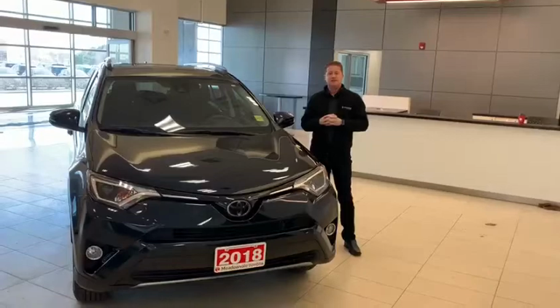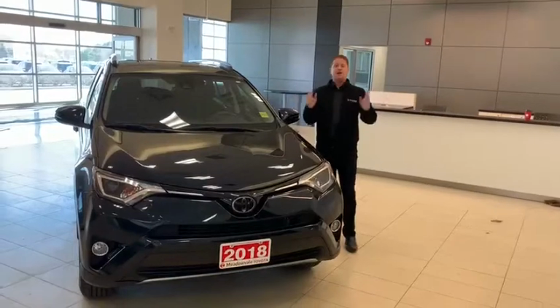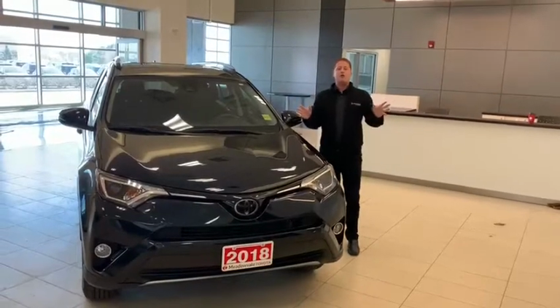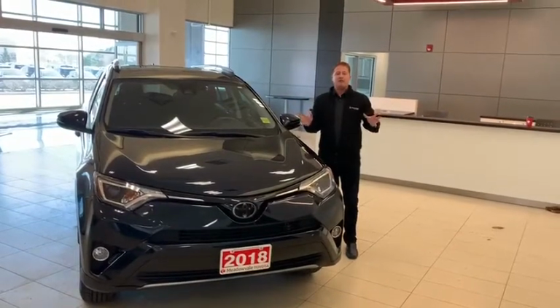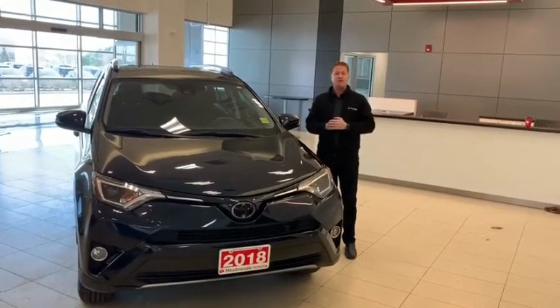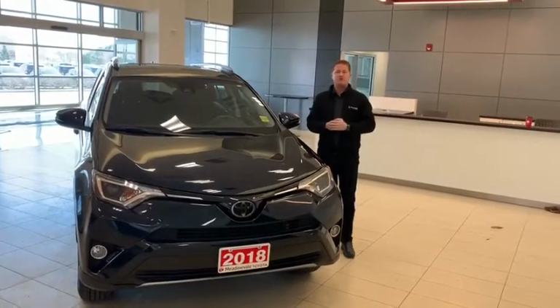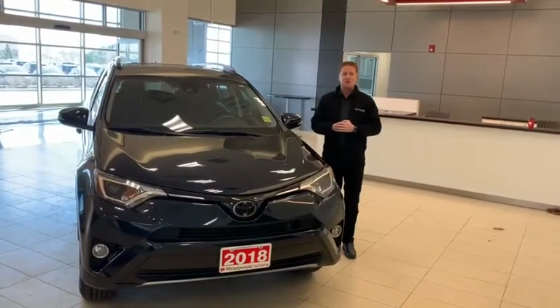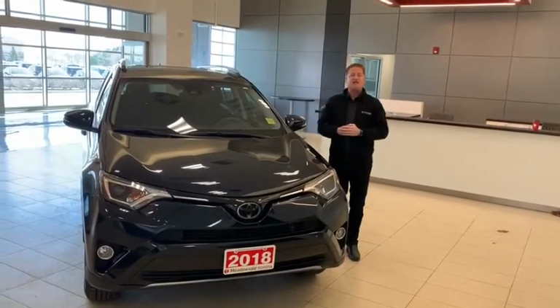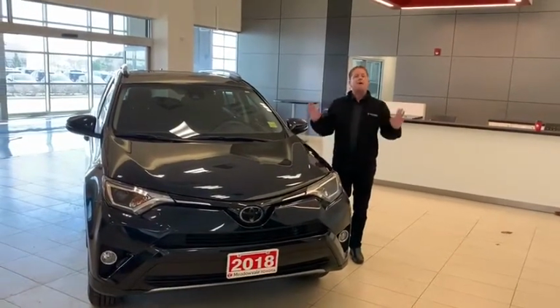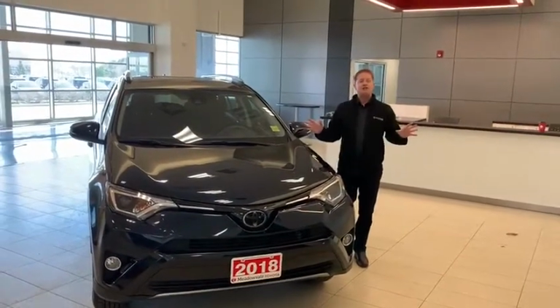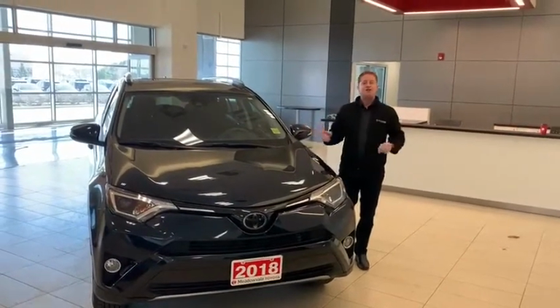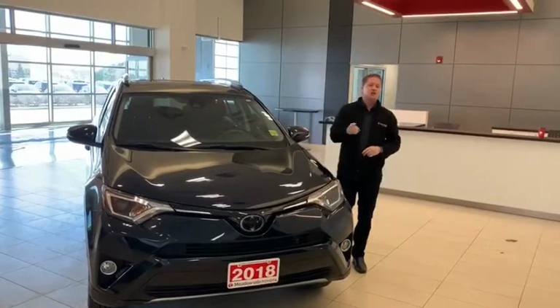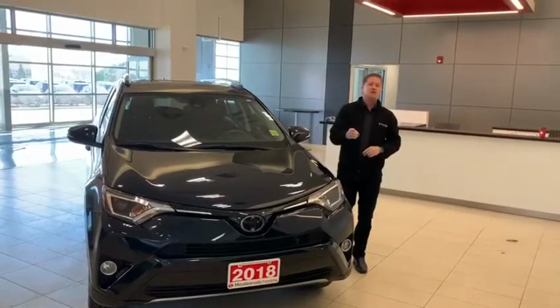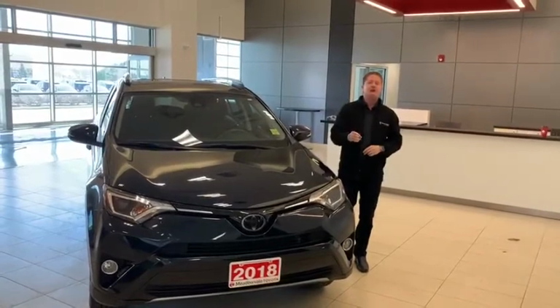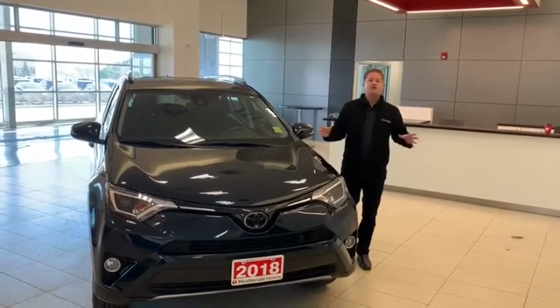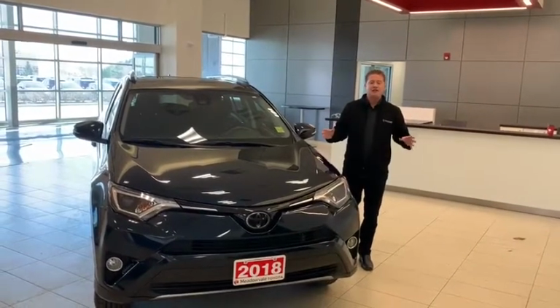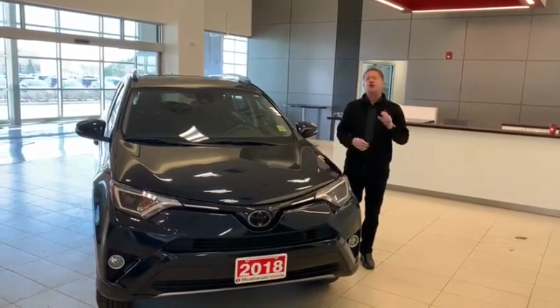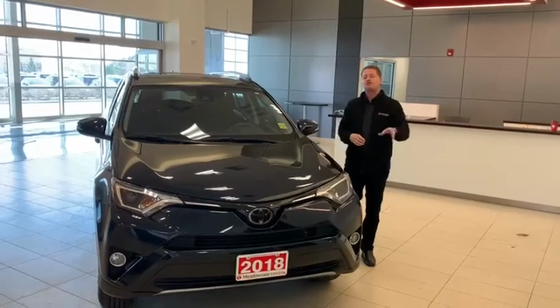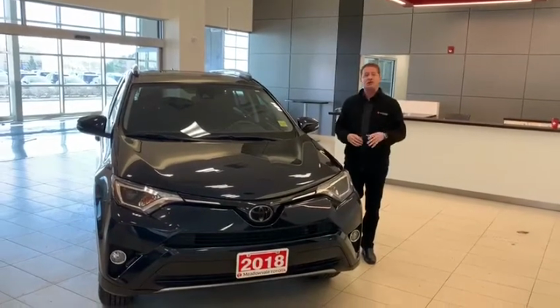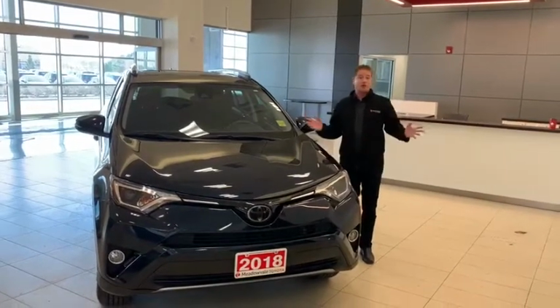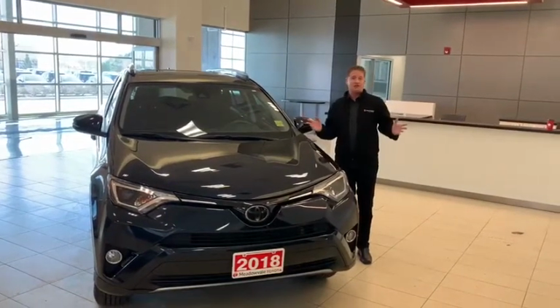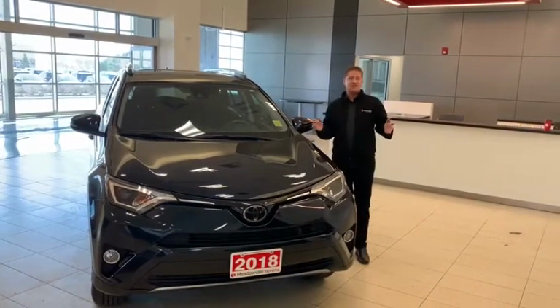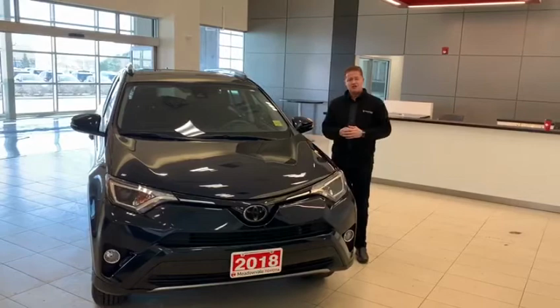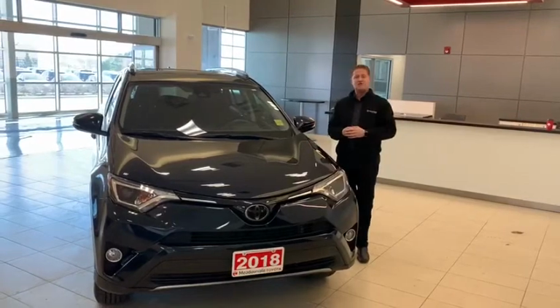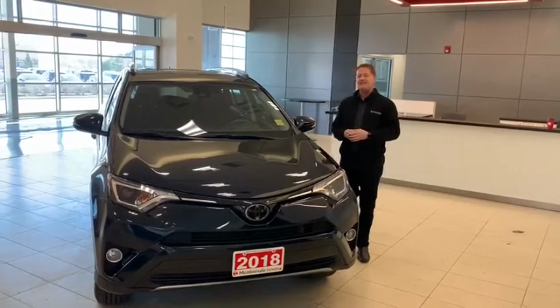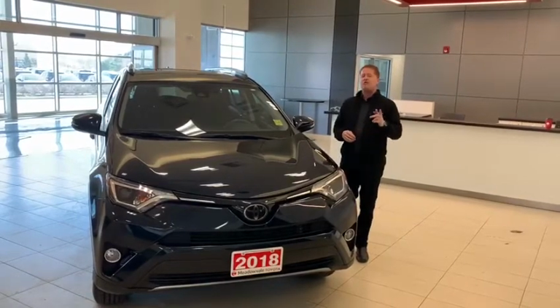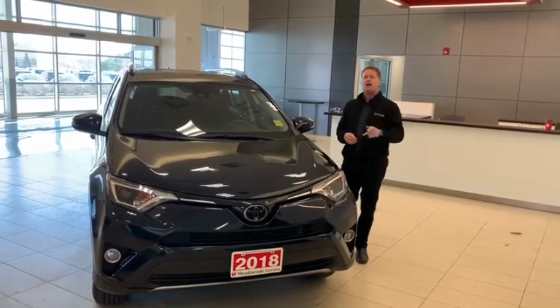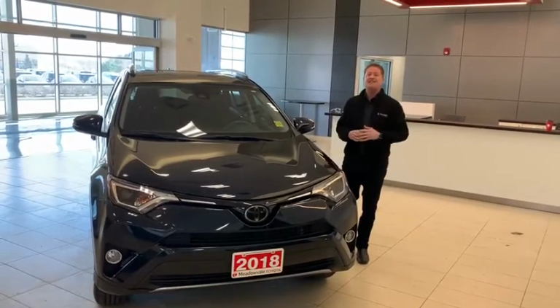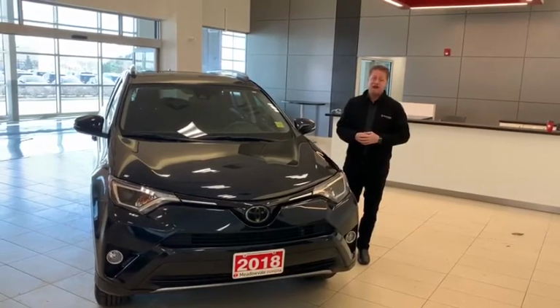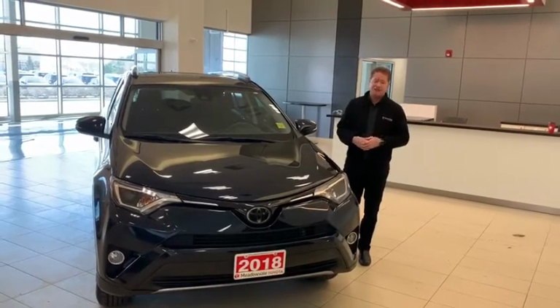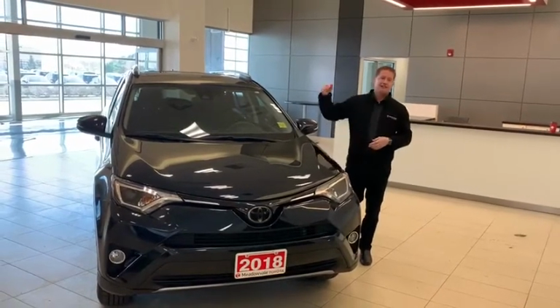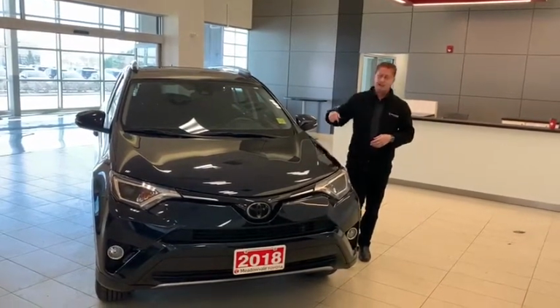Good day and welcome back to another edition of Toyotoshi TV. My name is Steve Sandward, Senior Store Team Leader at Meadowvale Toyota, and it's our pleasure to present one of our pre-owned vehicles today — a 2018 Front Wheel Drive XLE RAV4. Let's get into it.